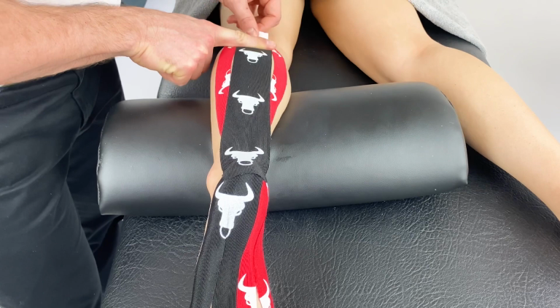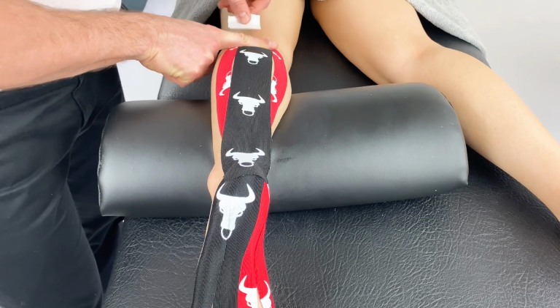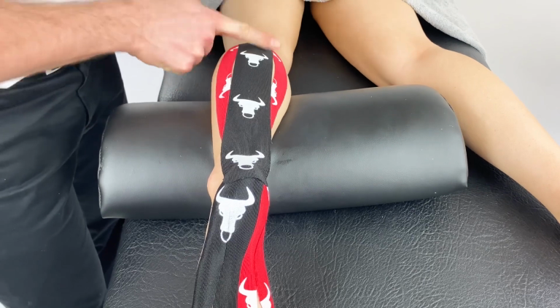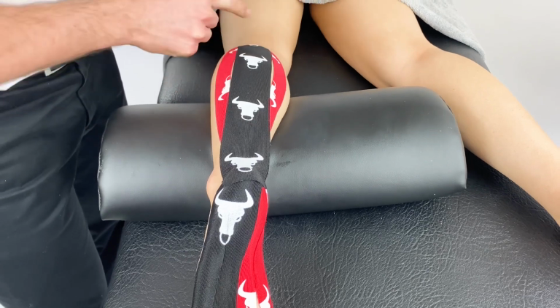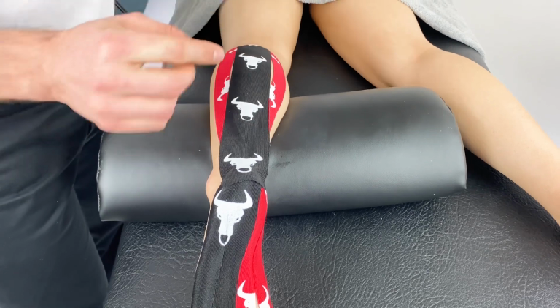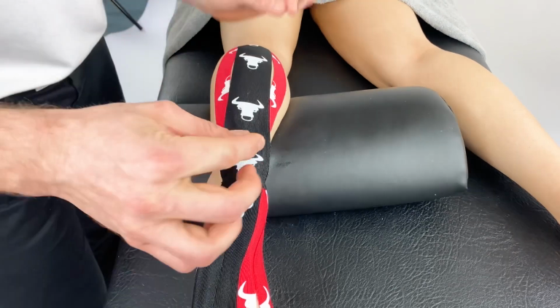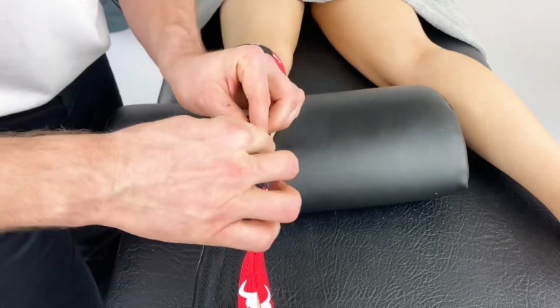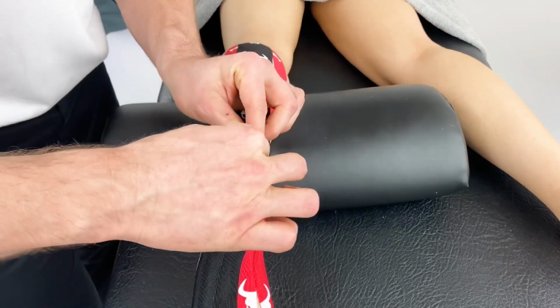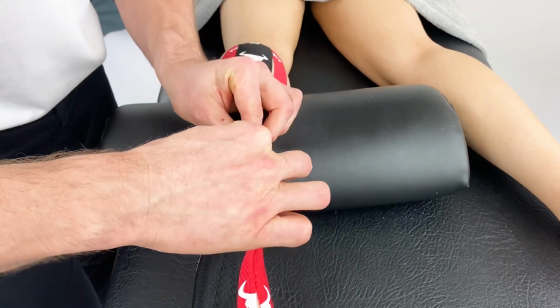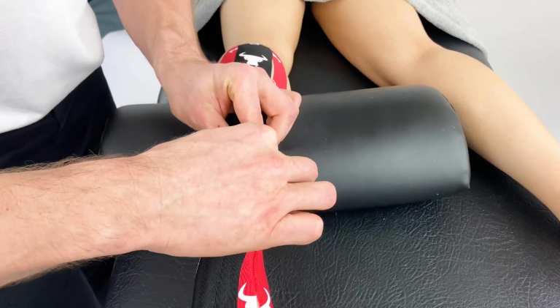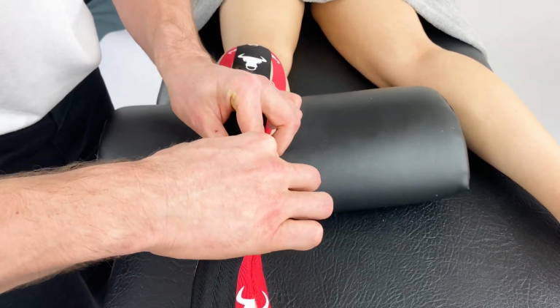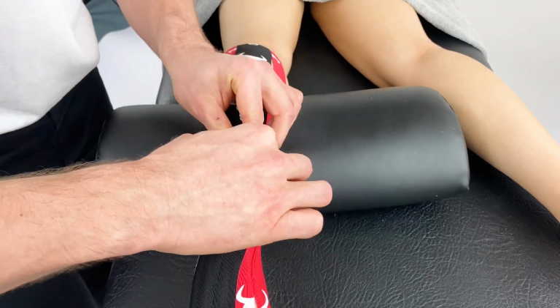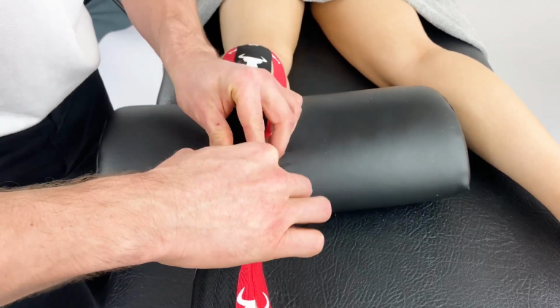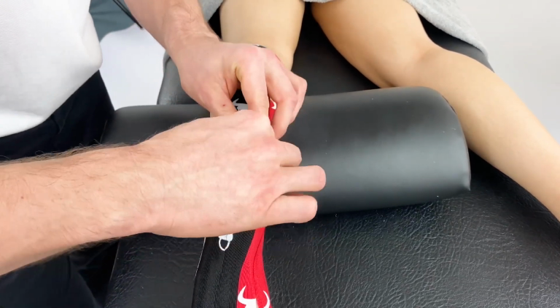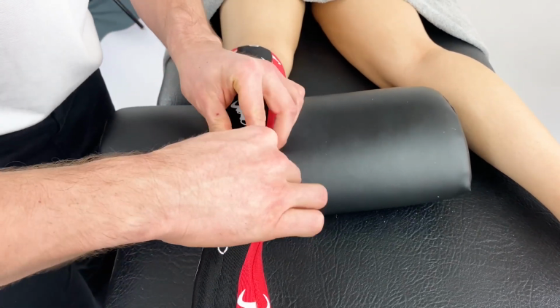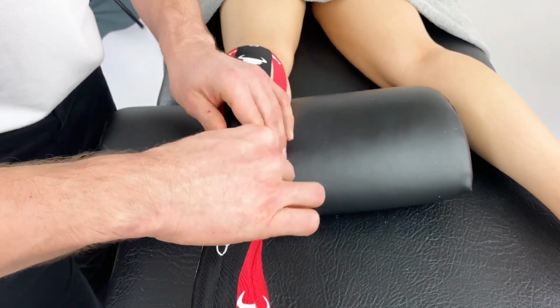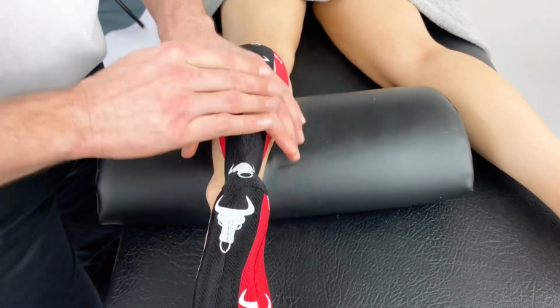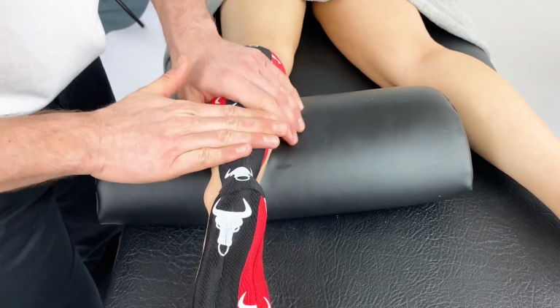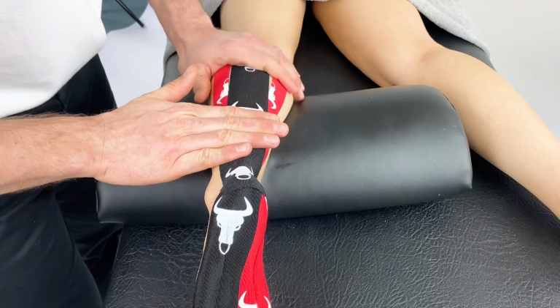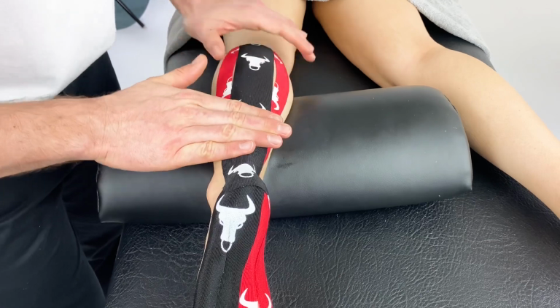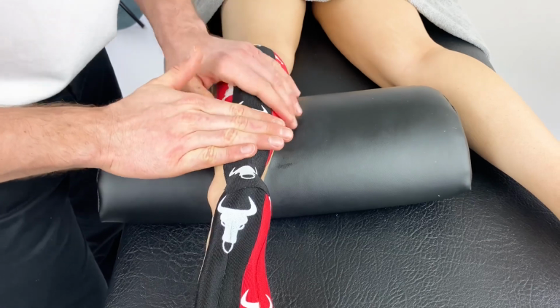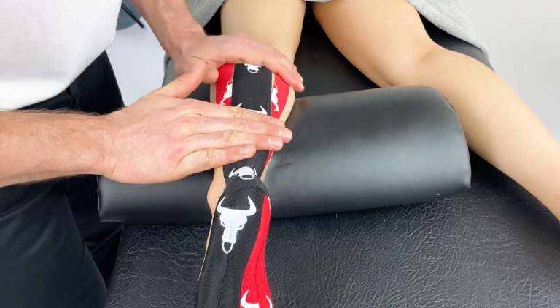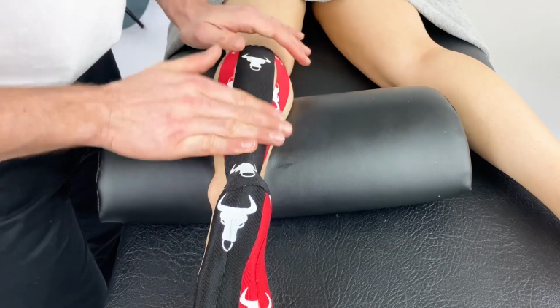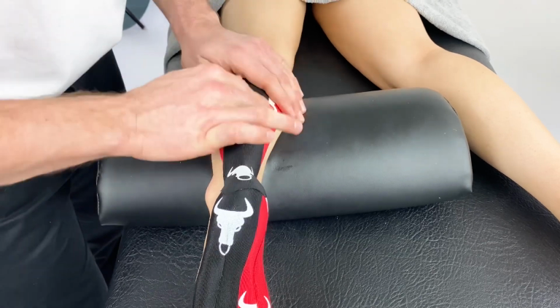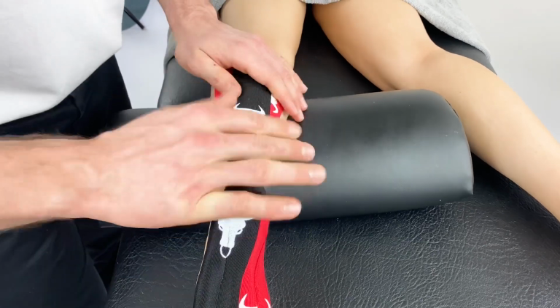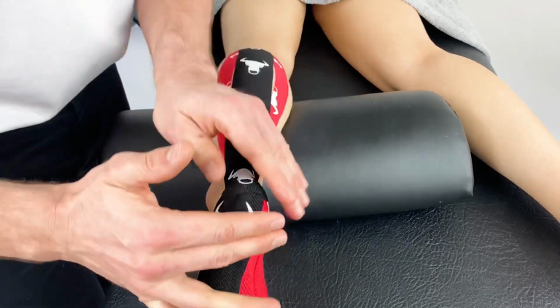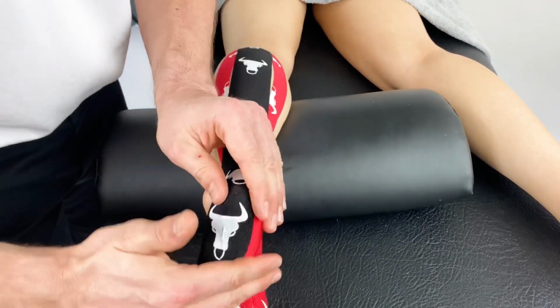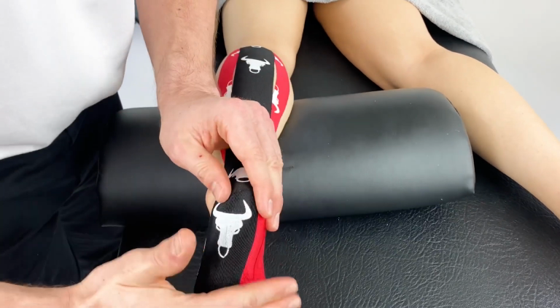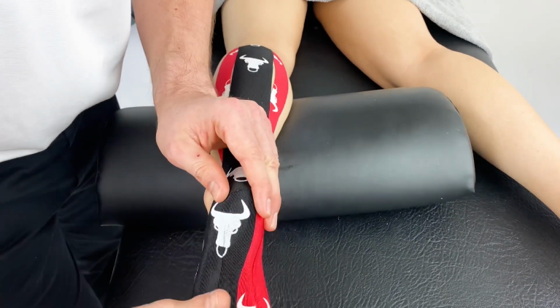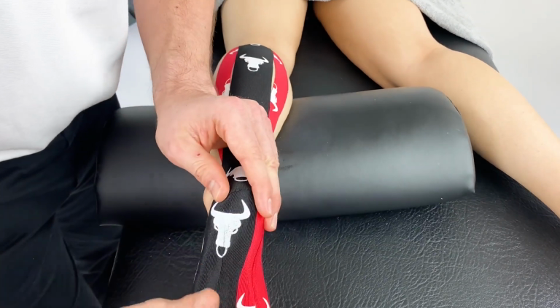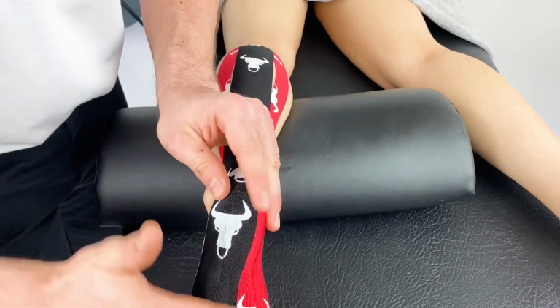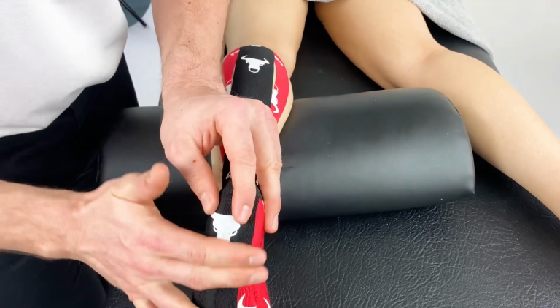Once the anchor is placed down, go back and smooth the tape around the Achilles. Apply some pressure through the tape to aid in adhesion.